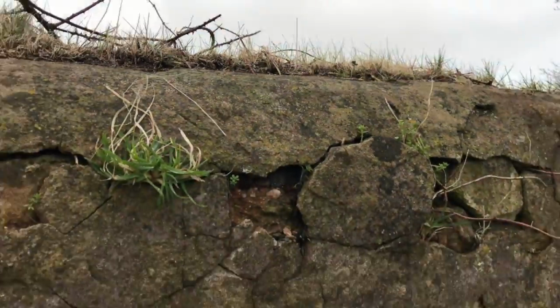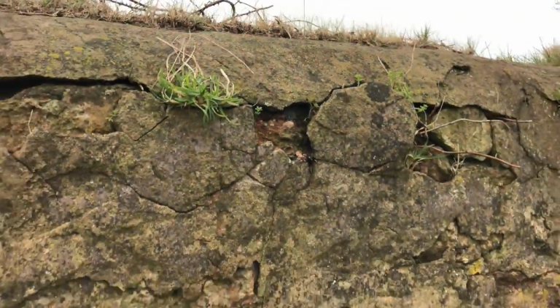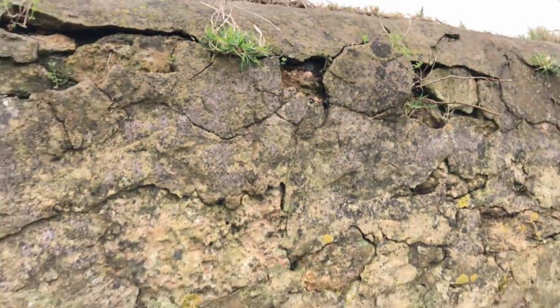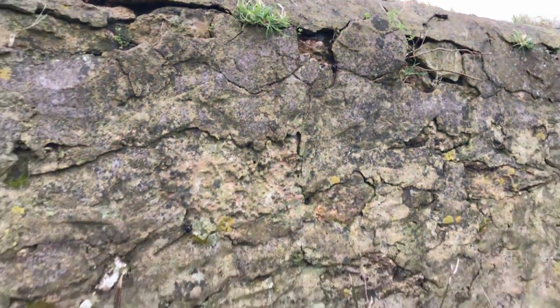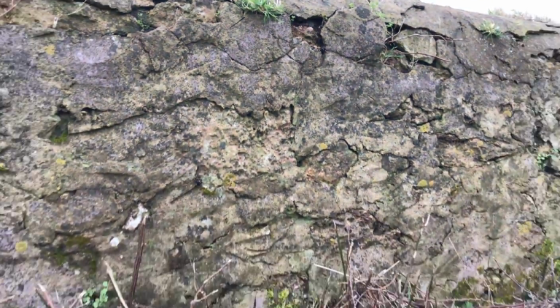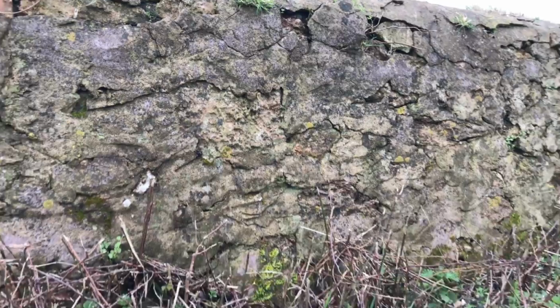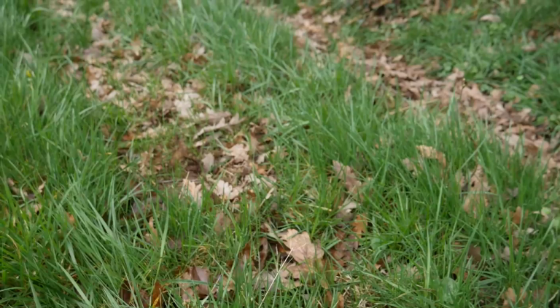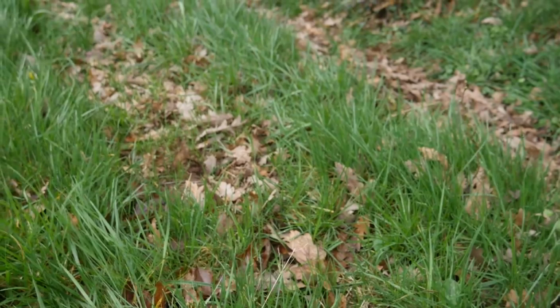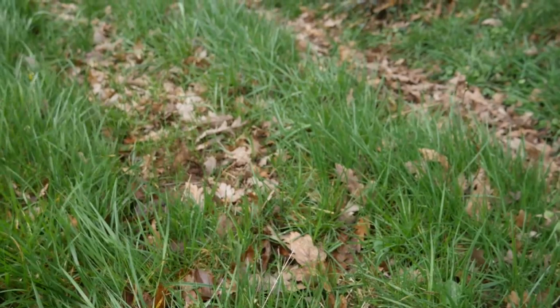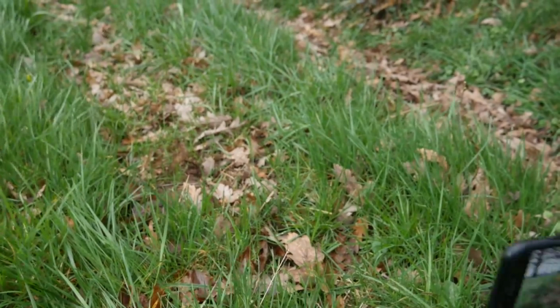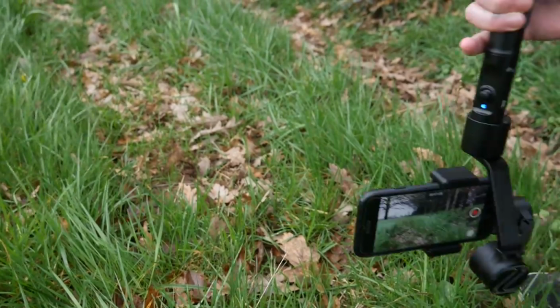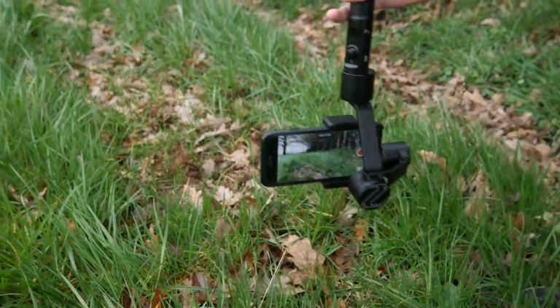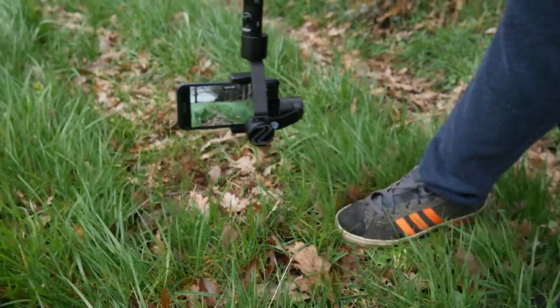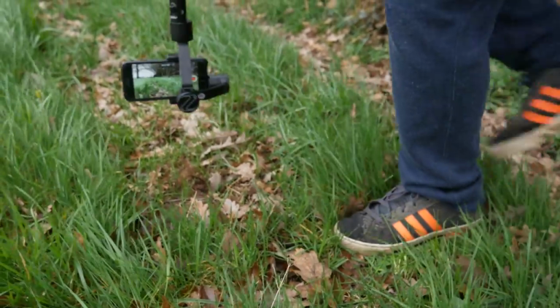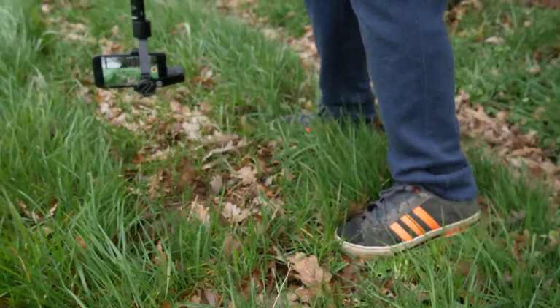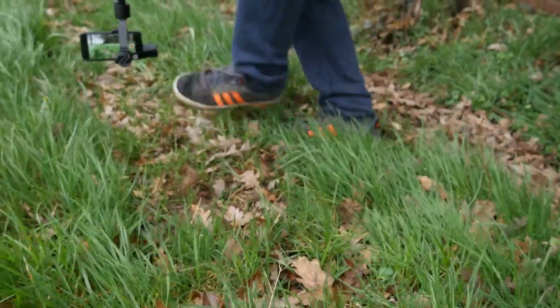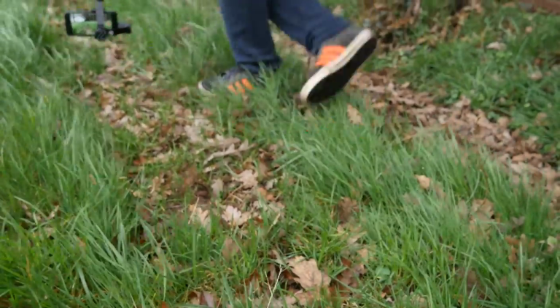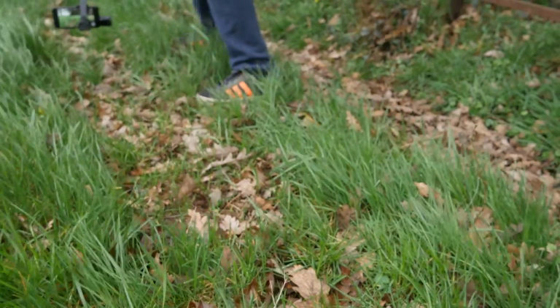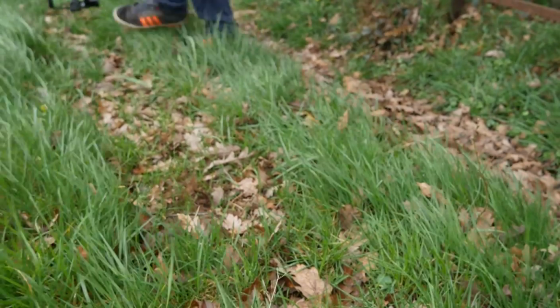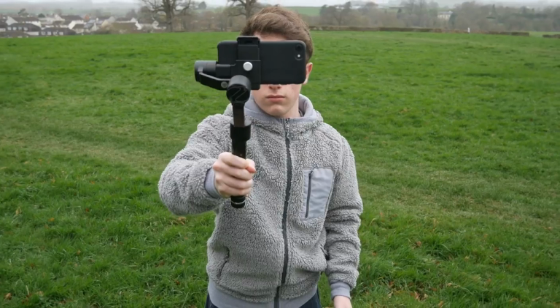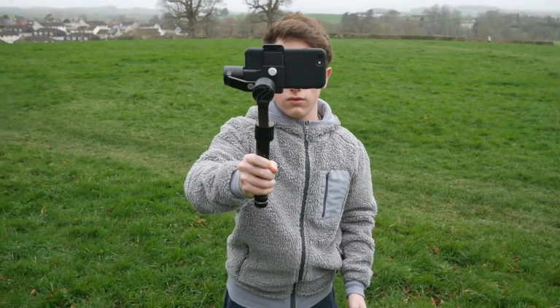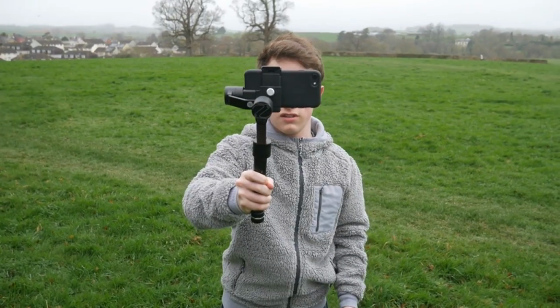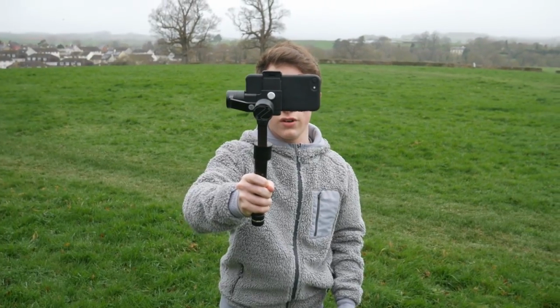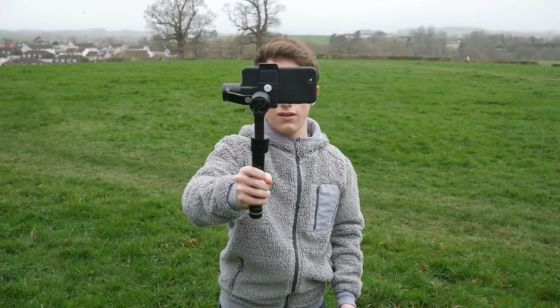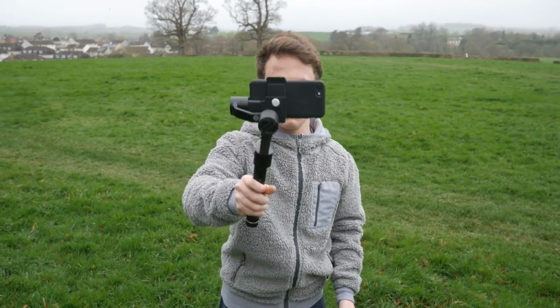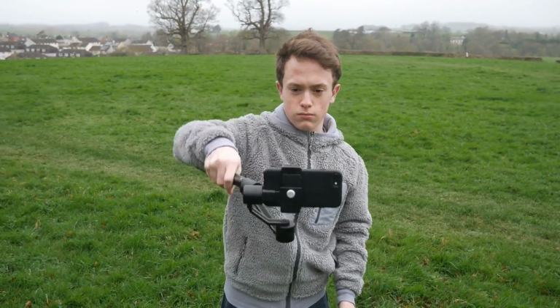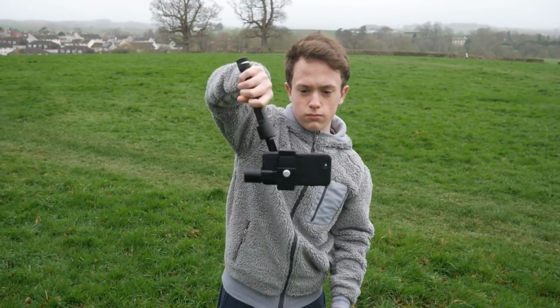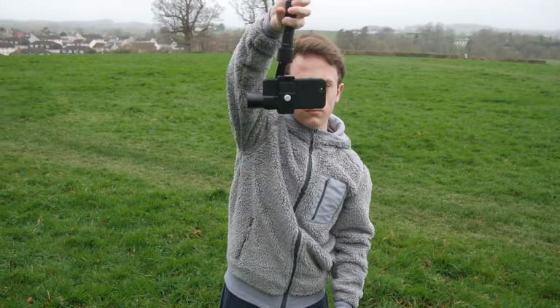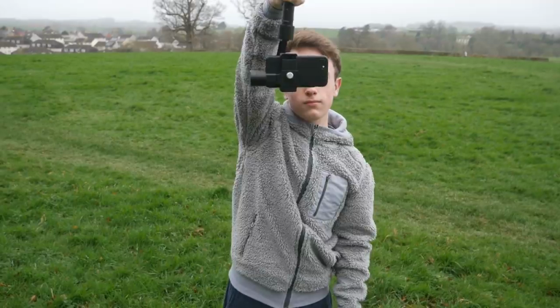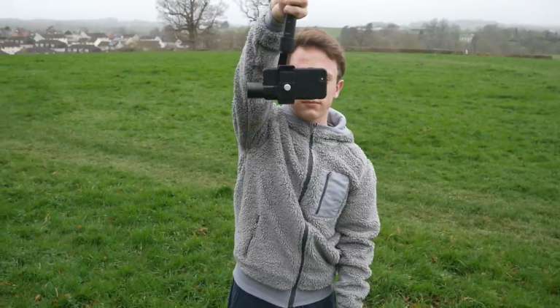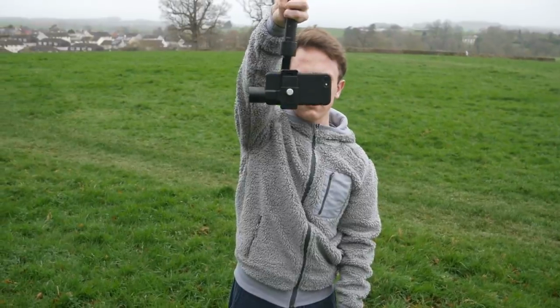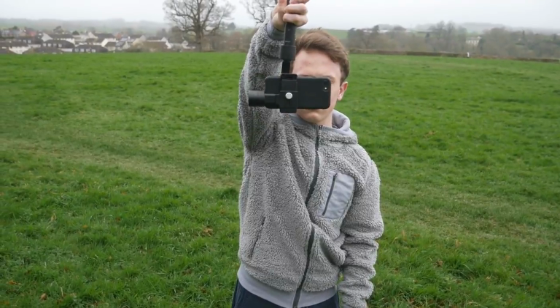Nobody needs that full 320 degrees, but it's there if you need it. My favourite way of shooting with this gimbal is upside down. I know it's really worrying for some of you, but if you just flip the gimbal going up, you can shoot upside down. It gives a really, really cinematic feel to your footage.